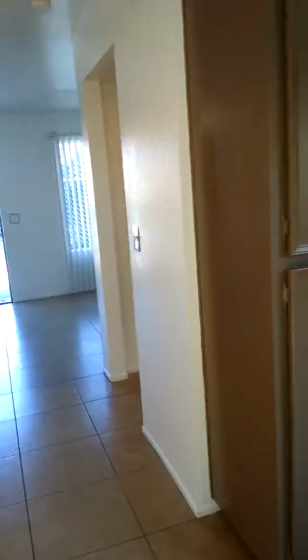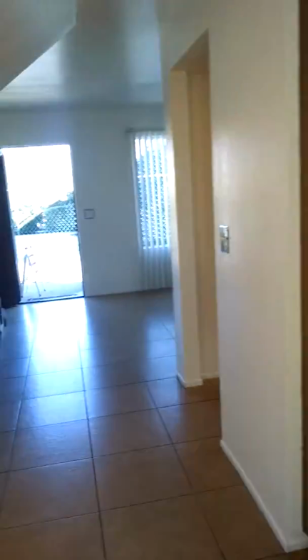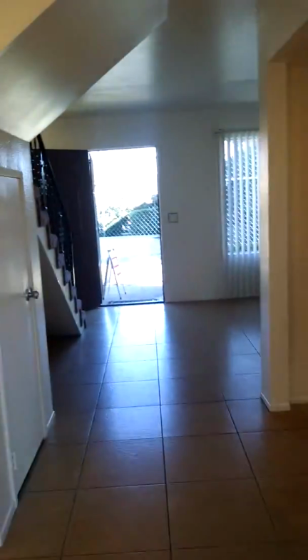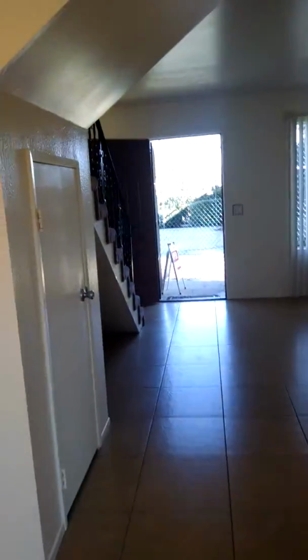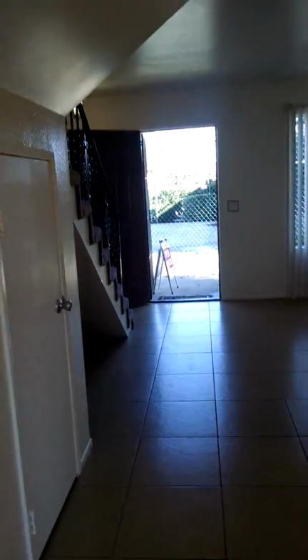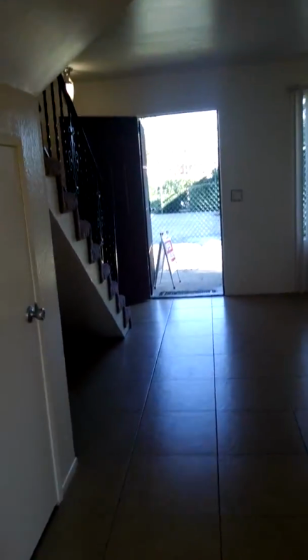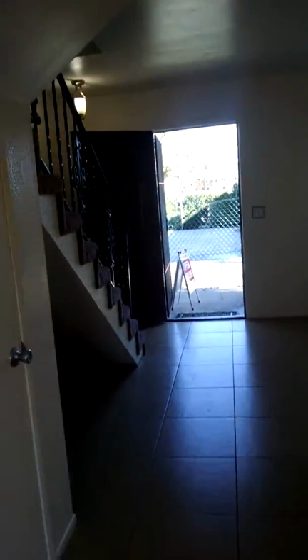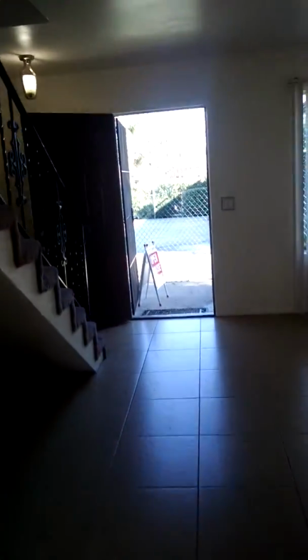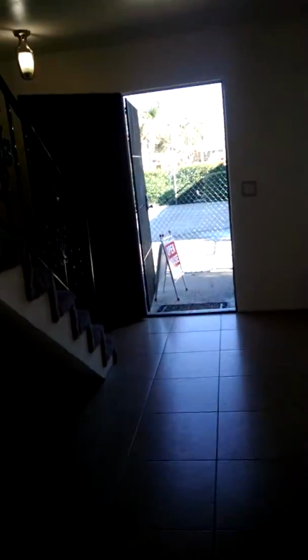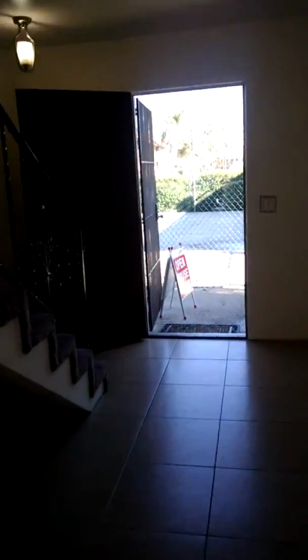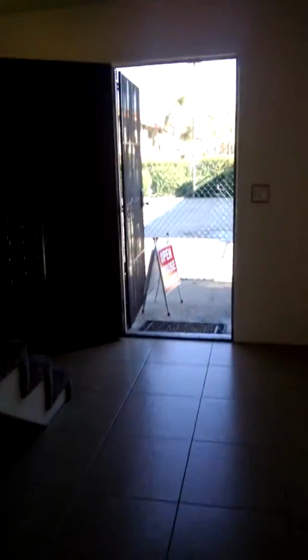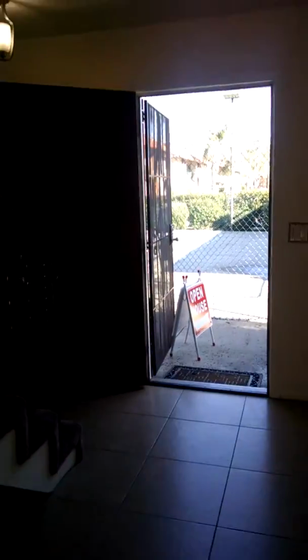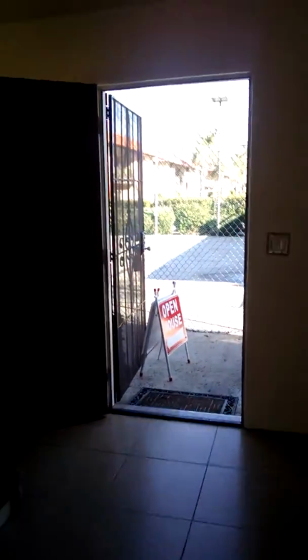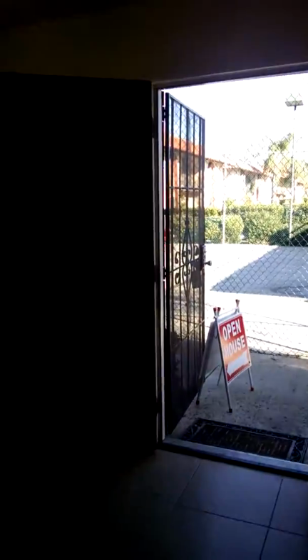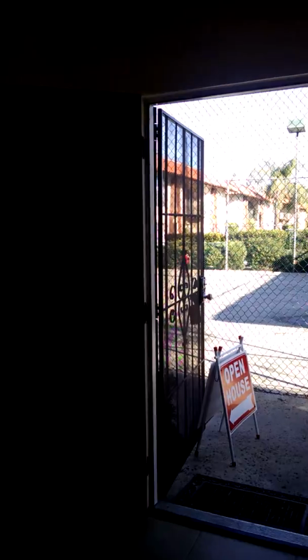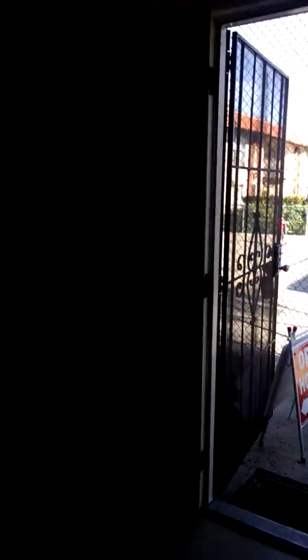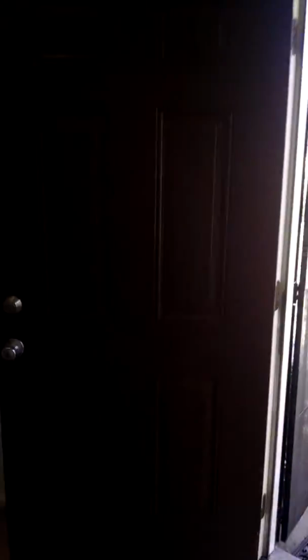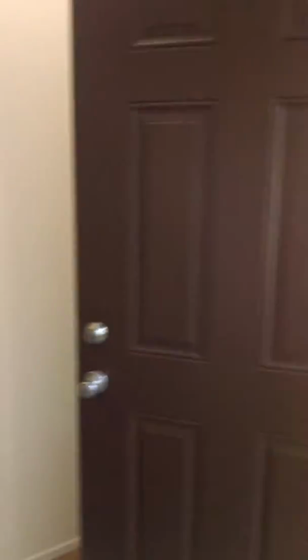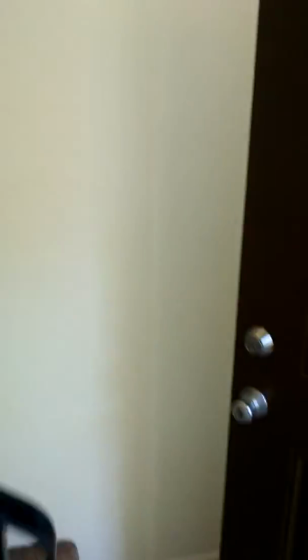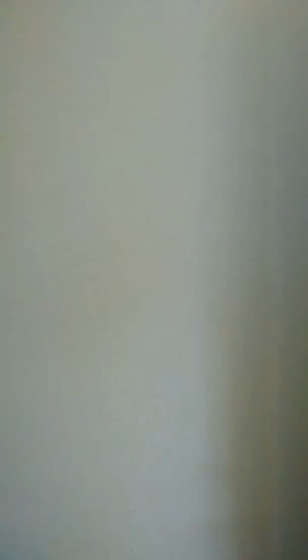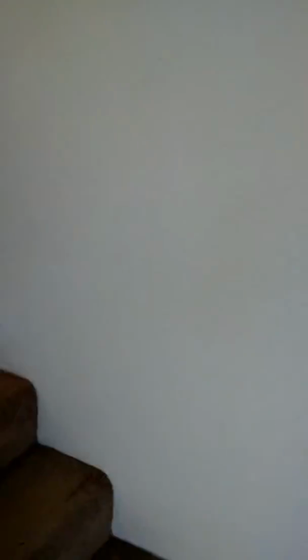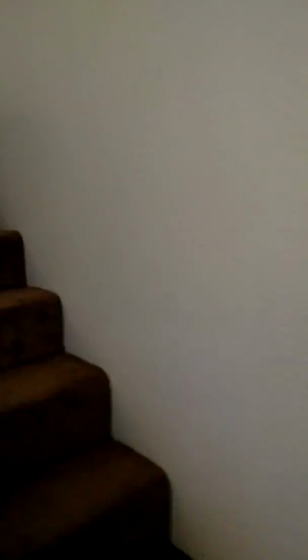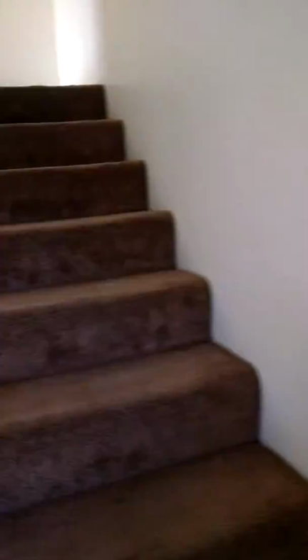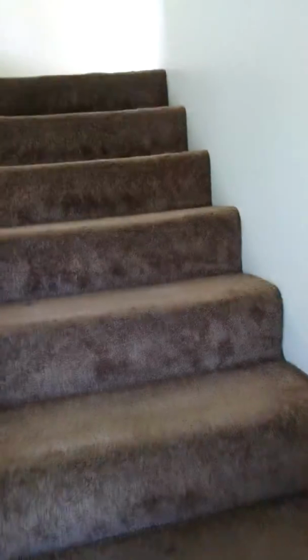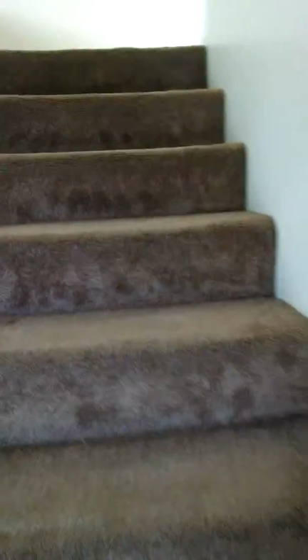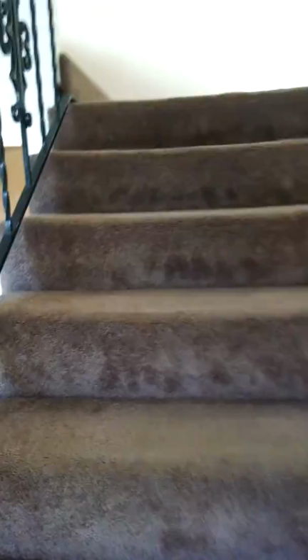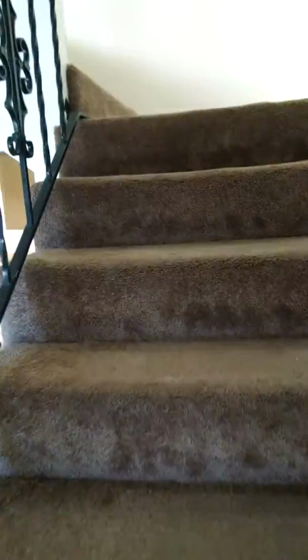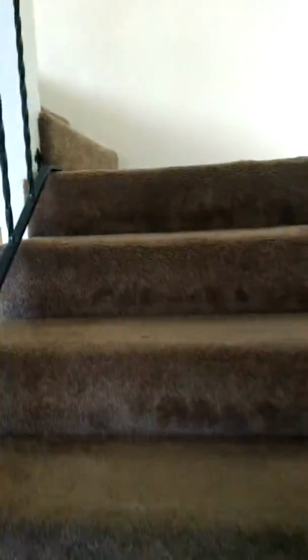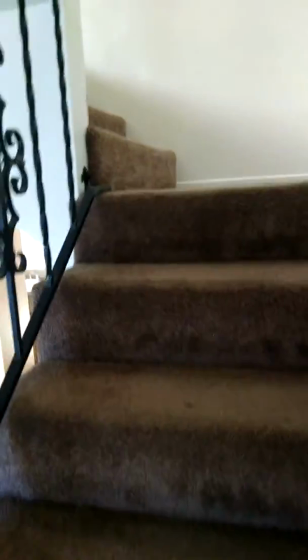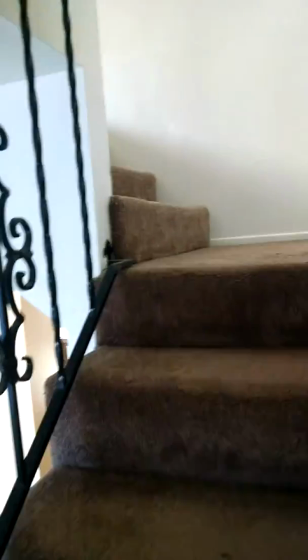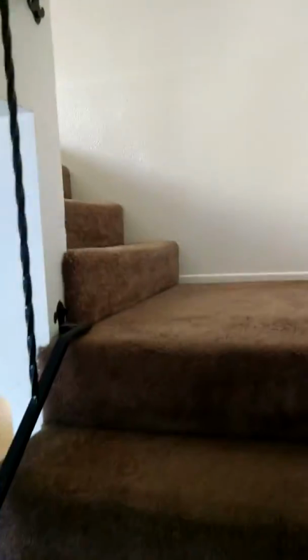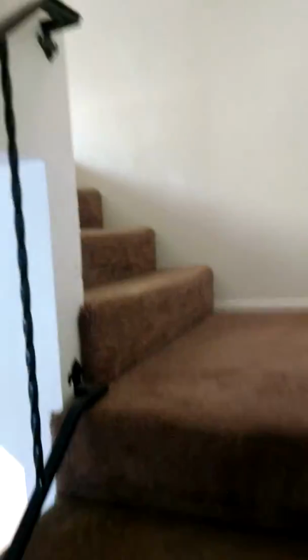So we'll go upstairs now. As you can tell, the video is not really great when I walk on the stairs, but hopefully I won't fall down the stairs.